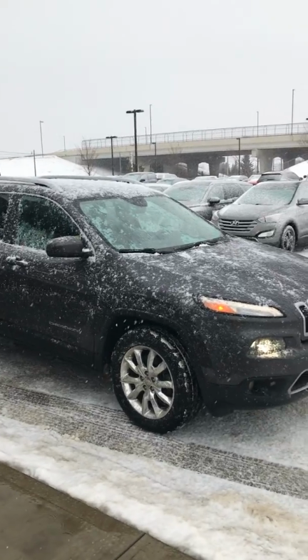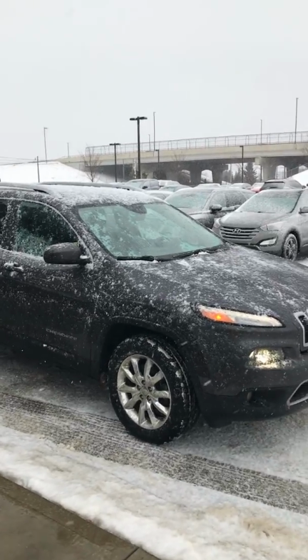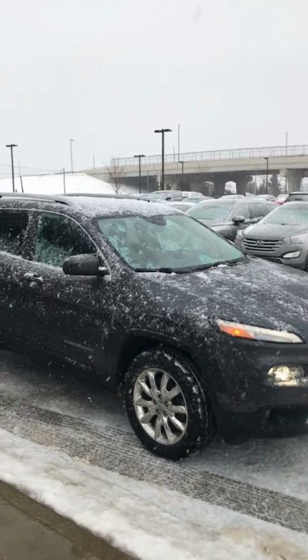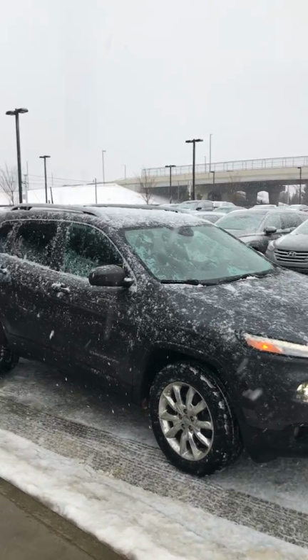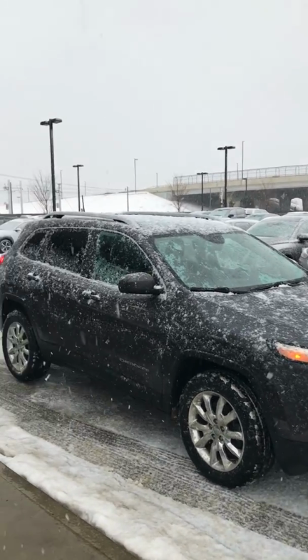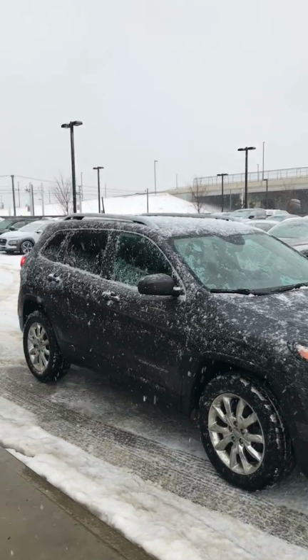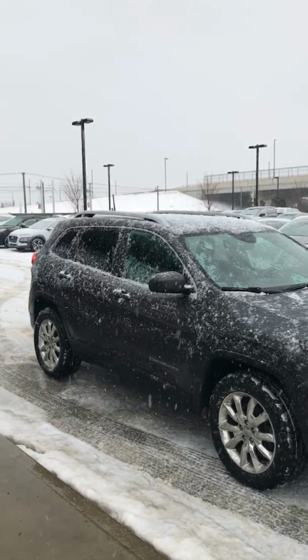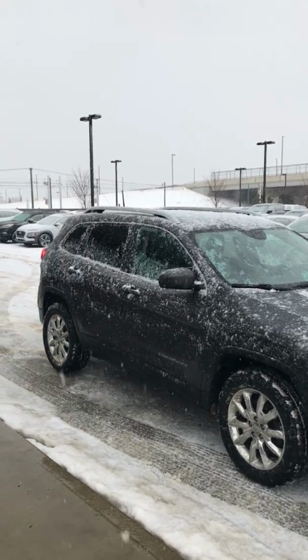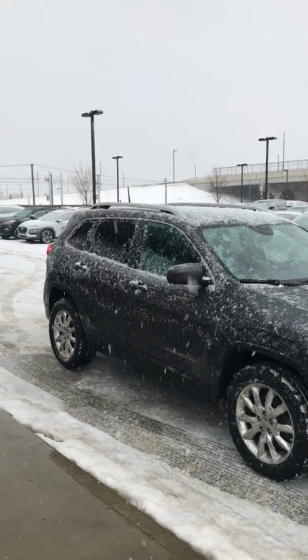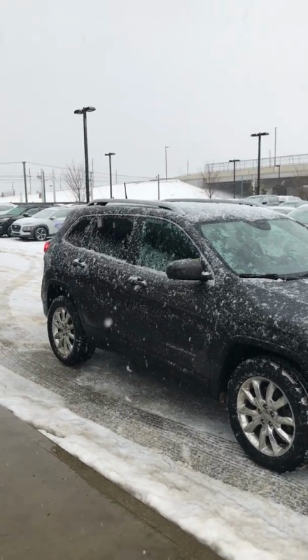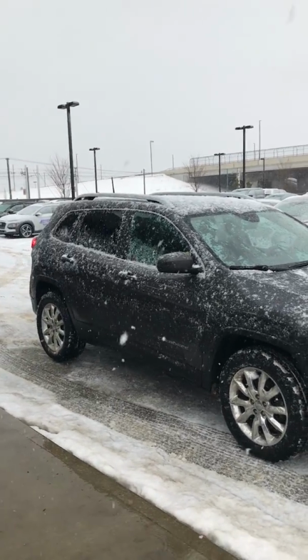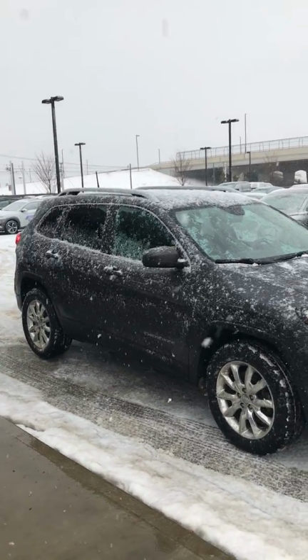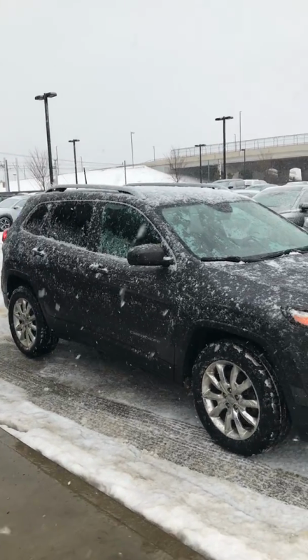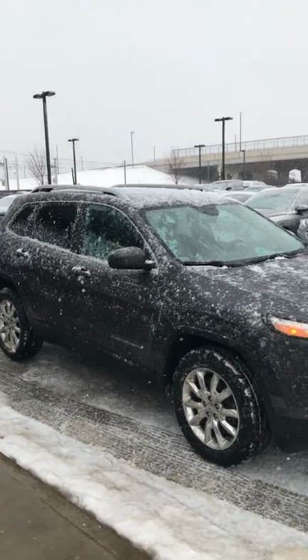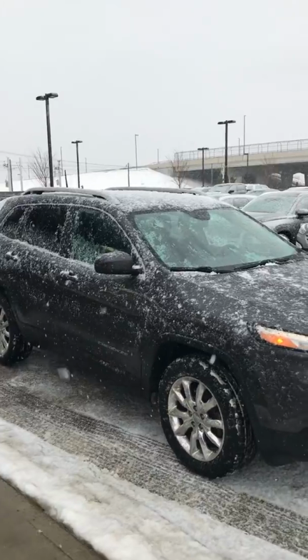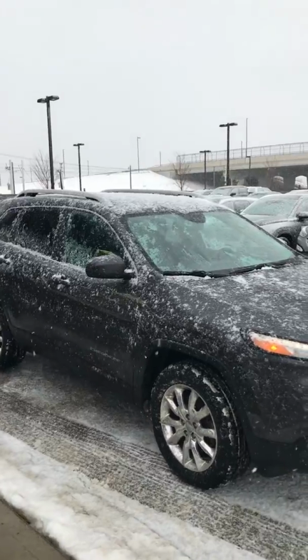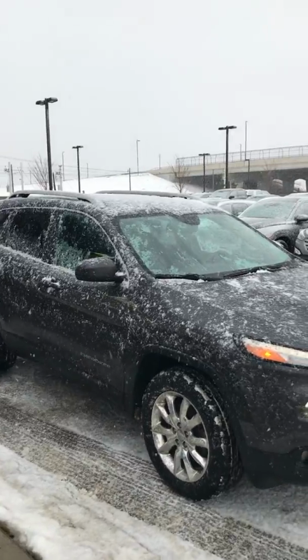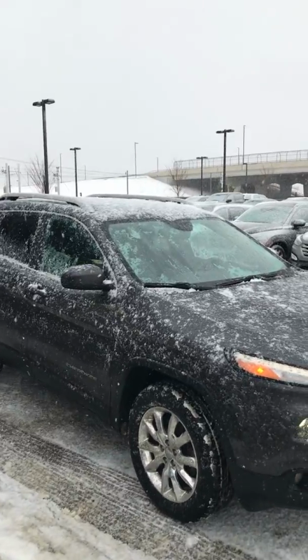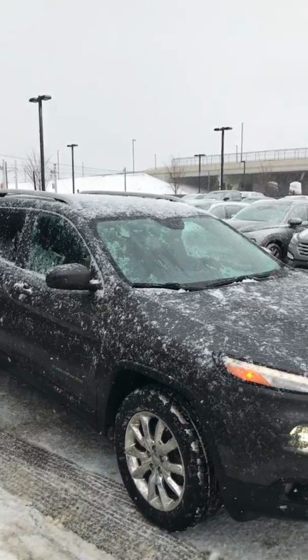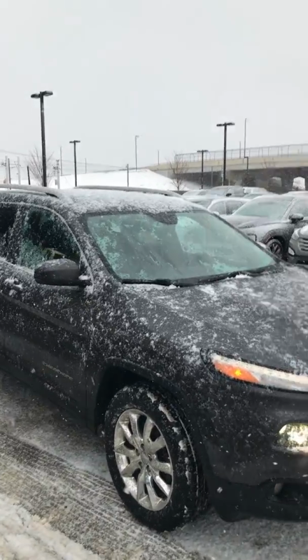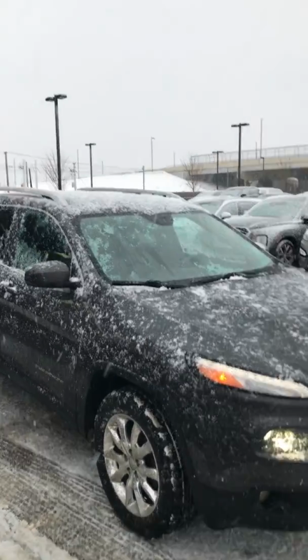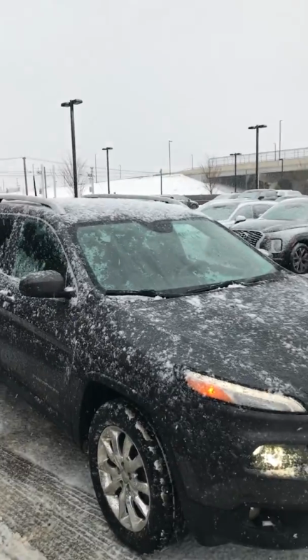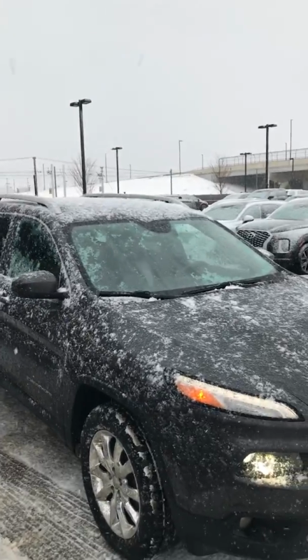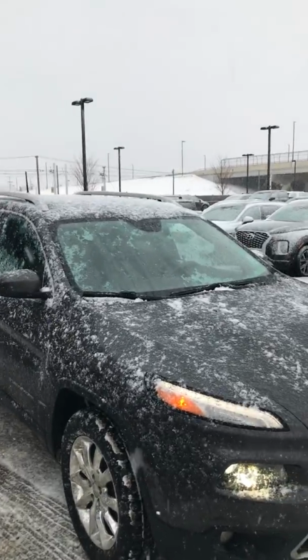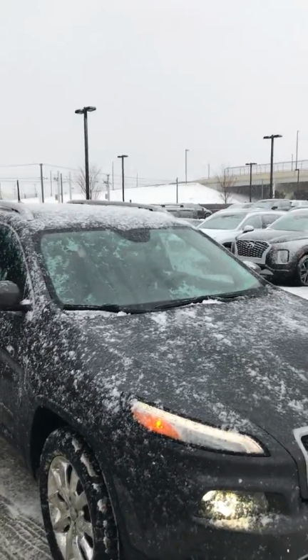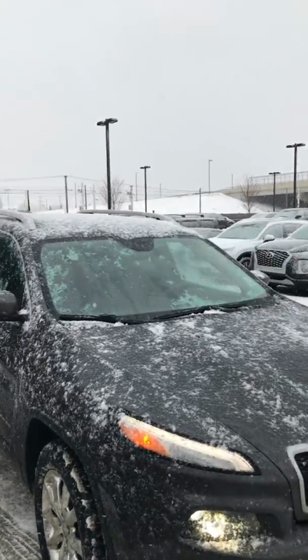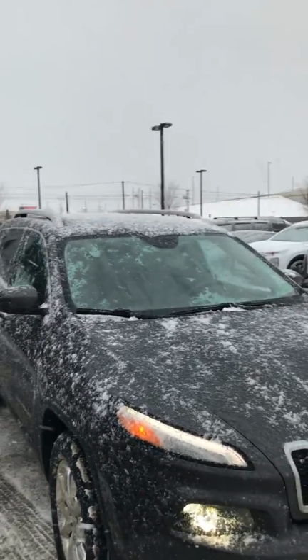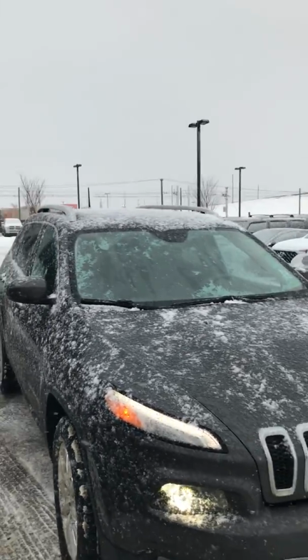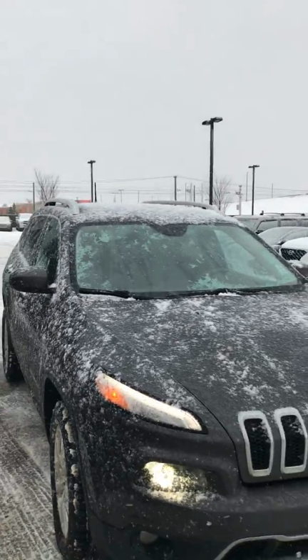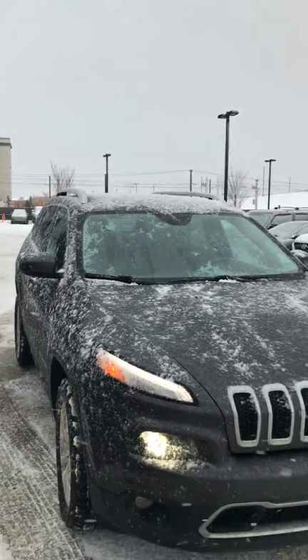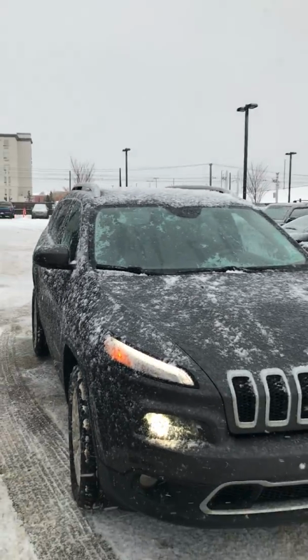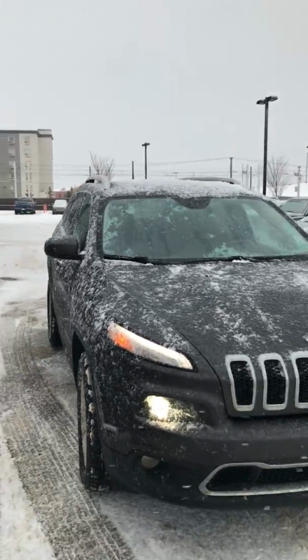Hi Stacey, it's Colin from River City Hyundai showing you this 2016 Jeep Cherokee you inquired about. I'm going to give you a quick walk around video here.